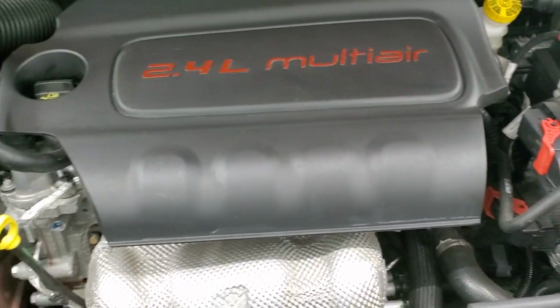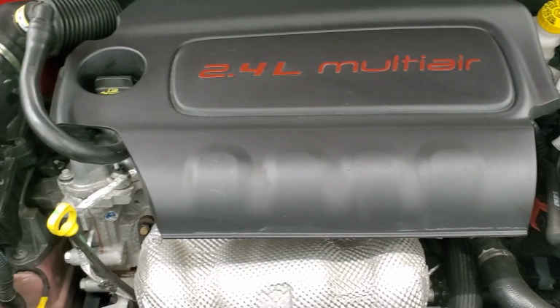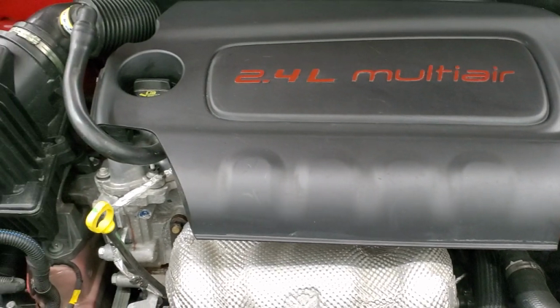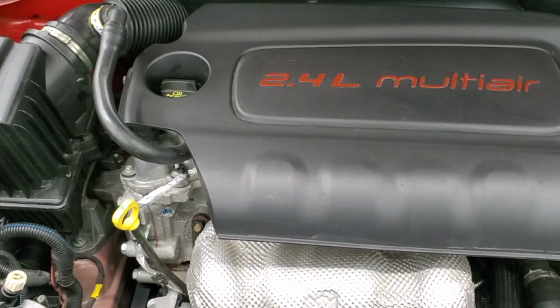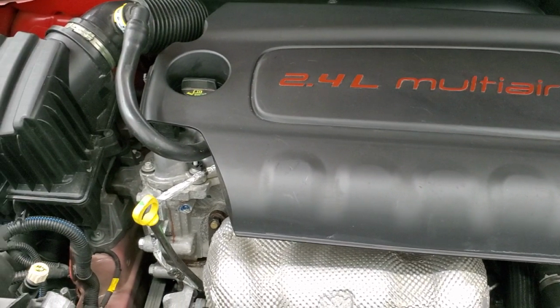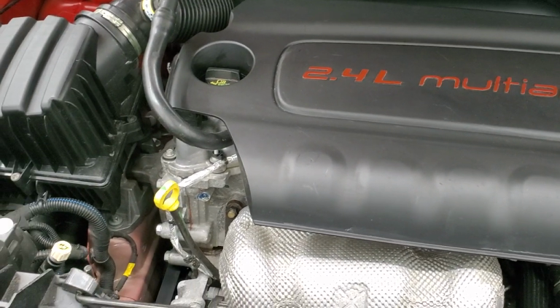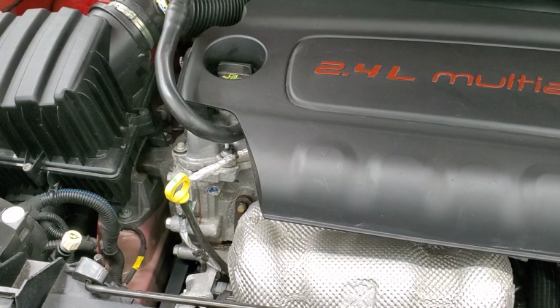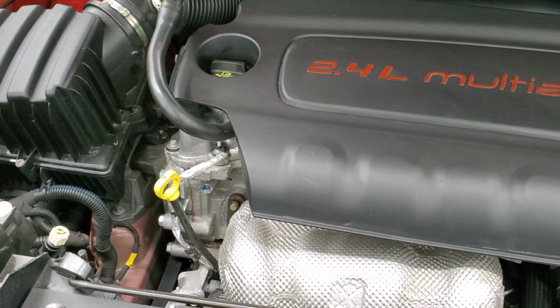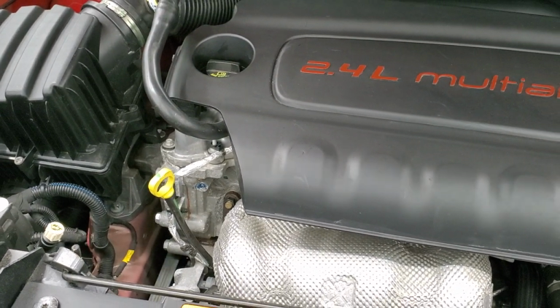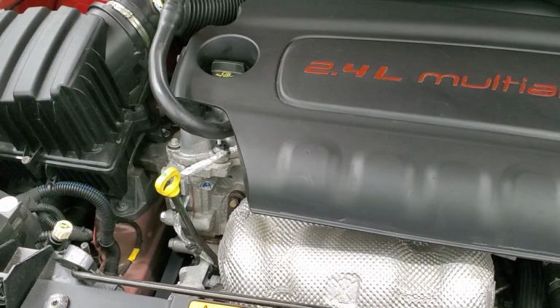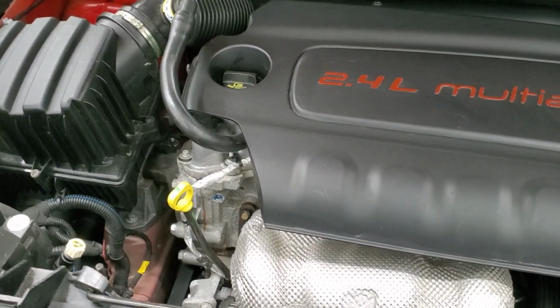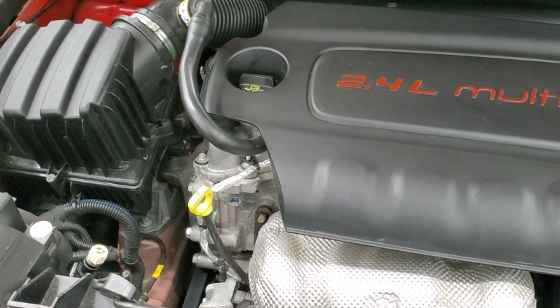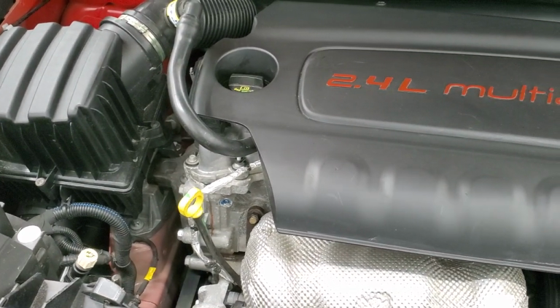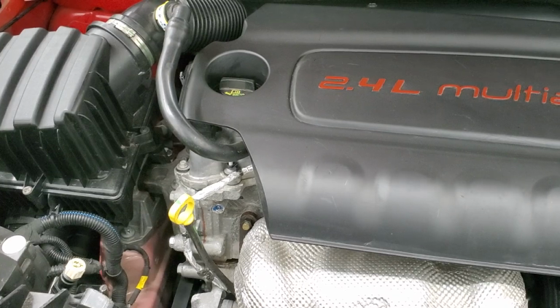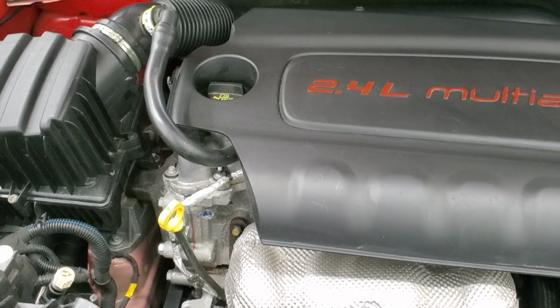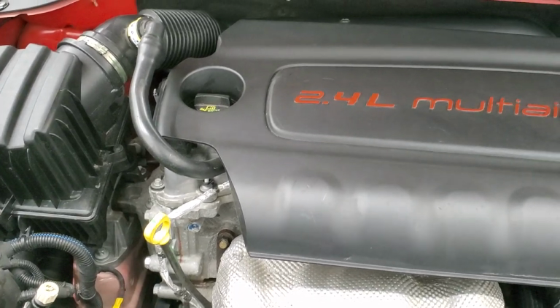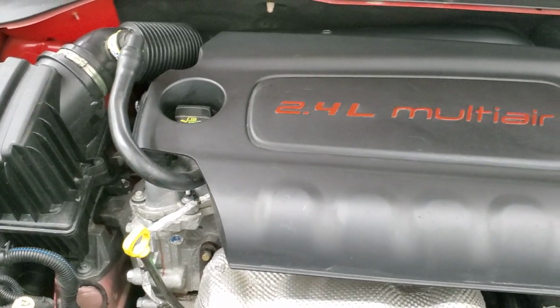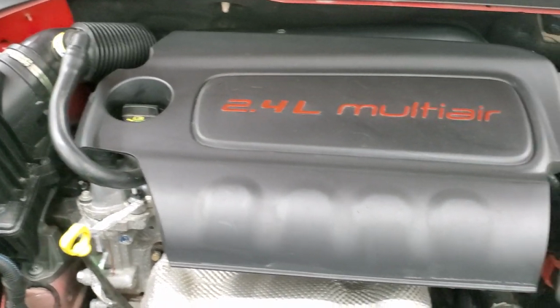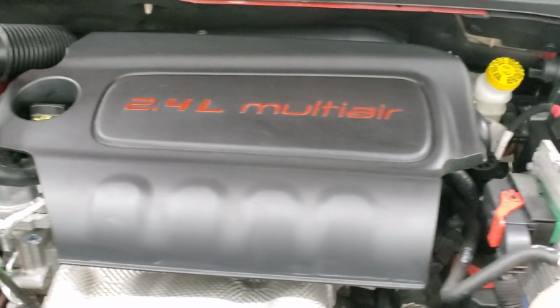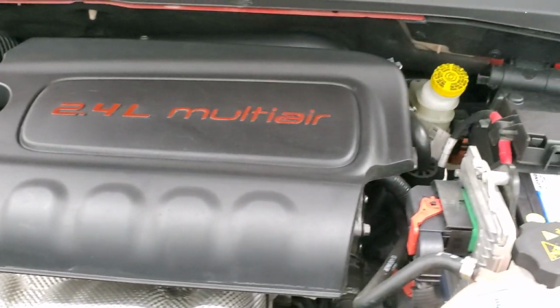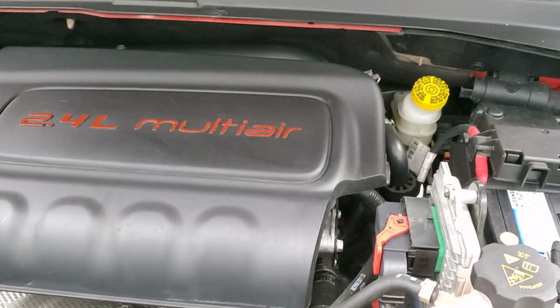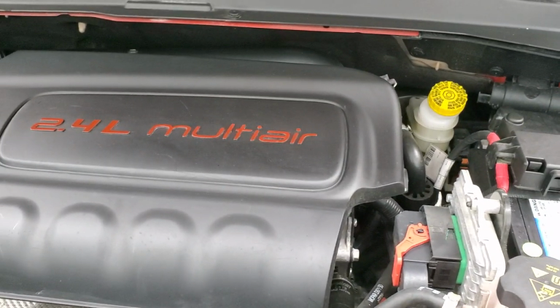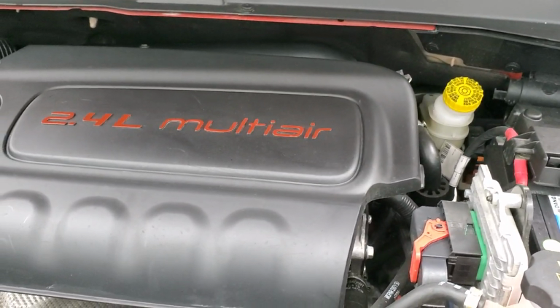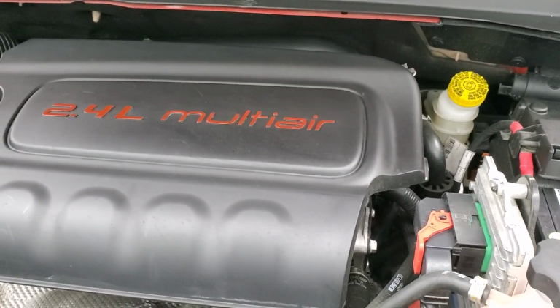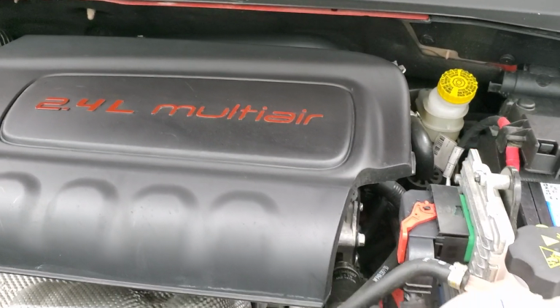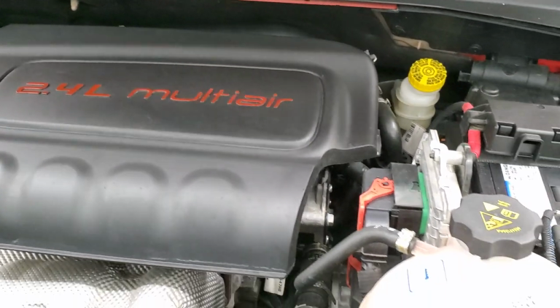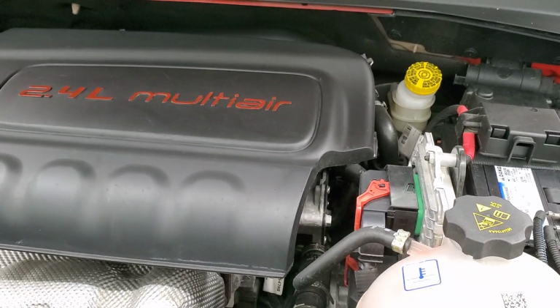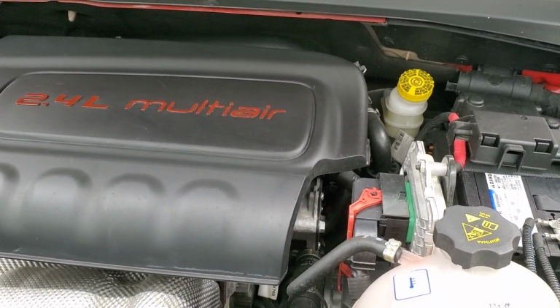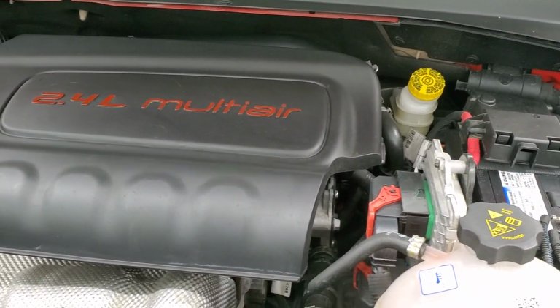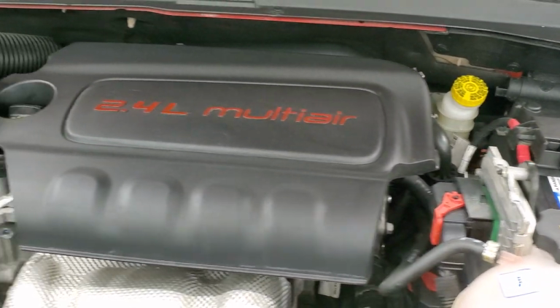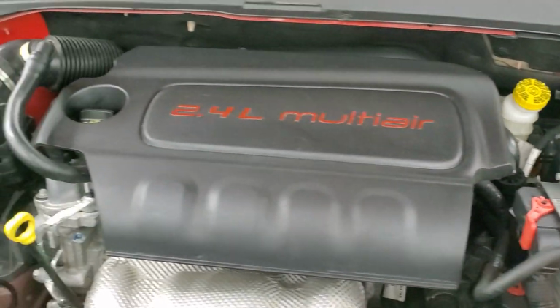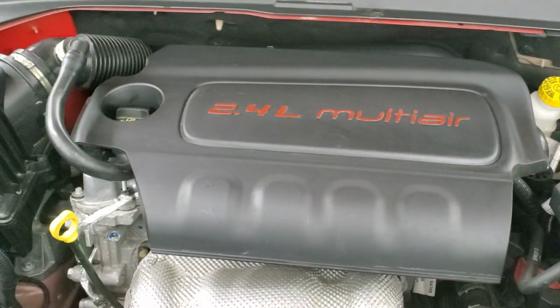Once again, this vehicle has been fully safetied and inspected by our service shop, has a fresh oil and filter change, all fluids have been checked and topped off, and this vehicle is 100% ready to go.